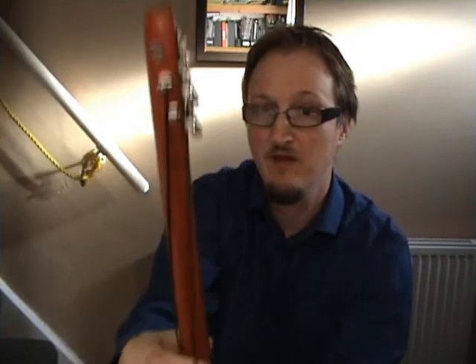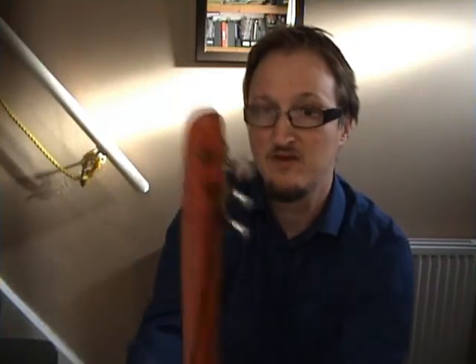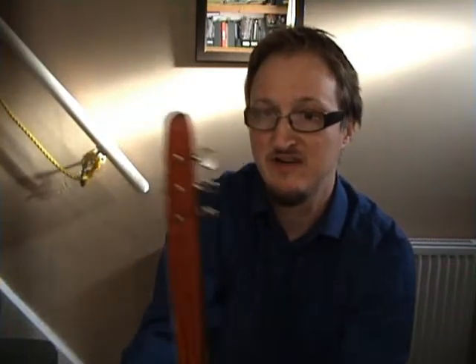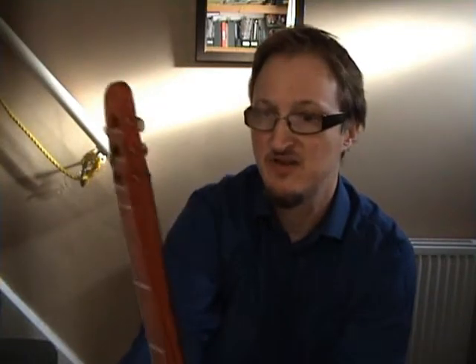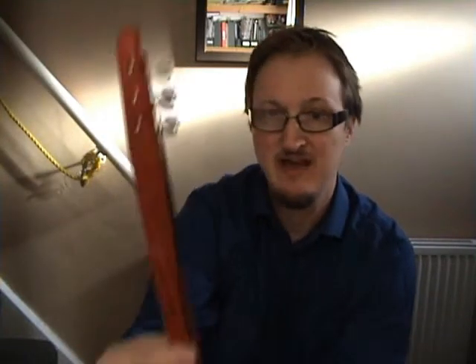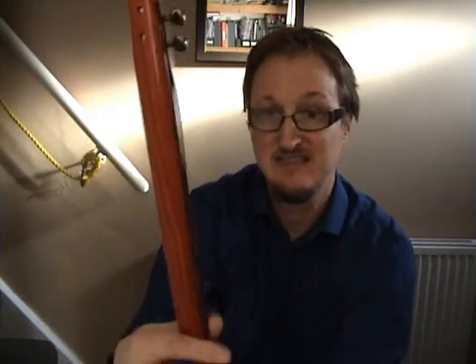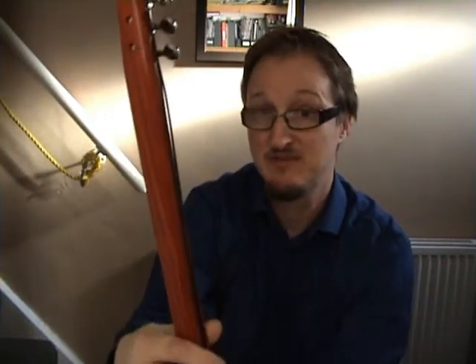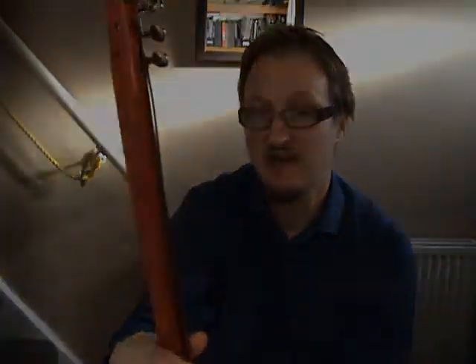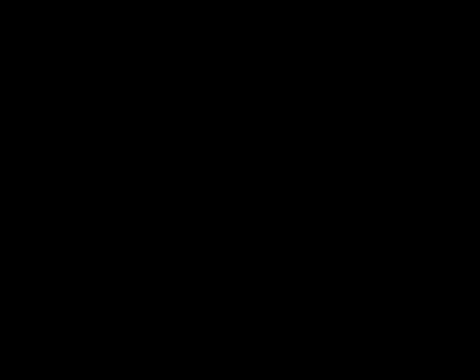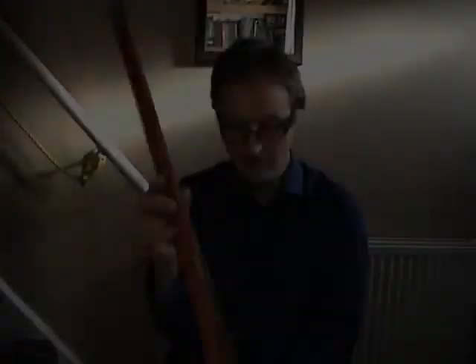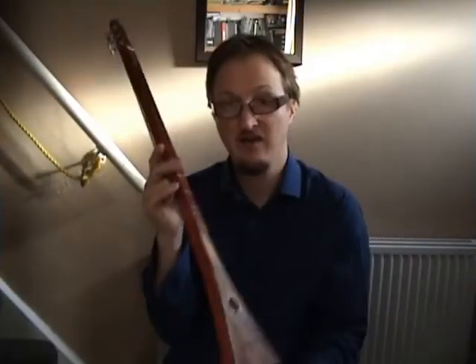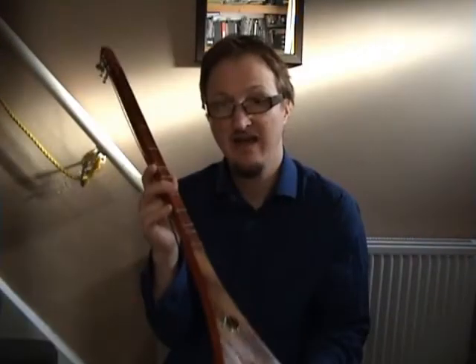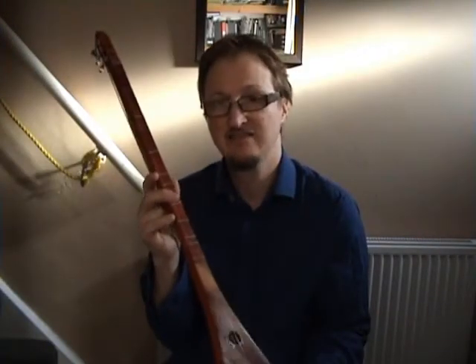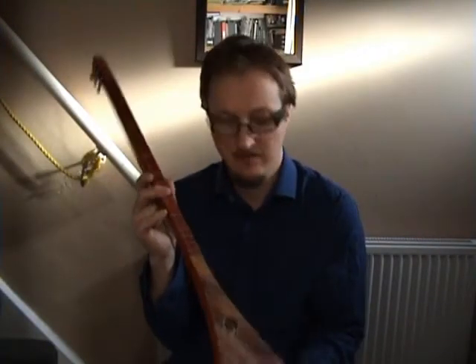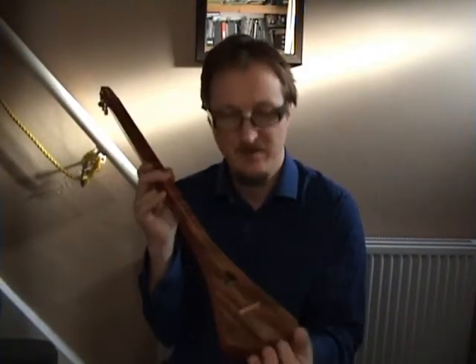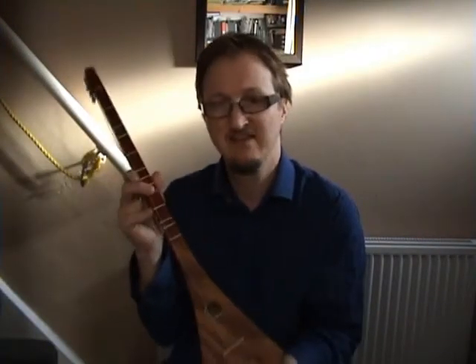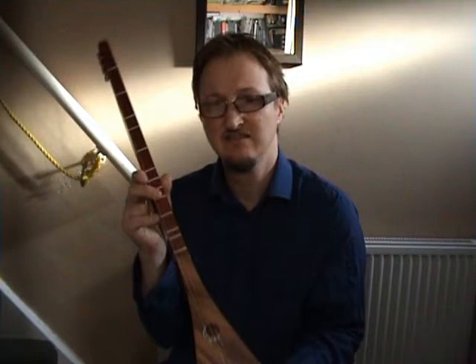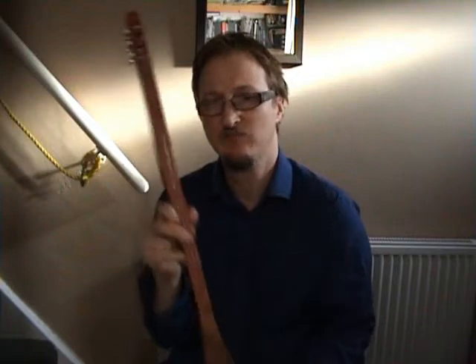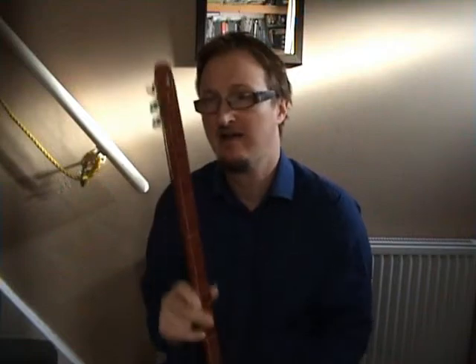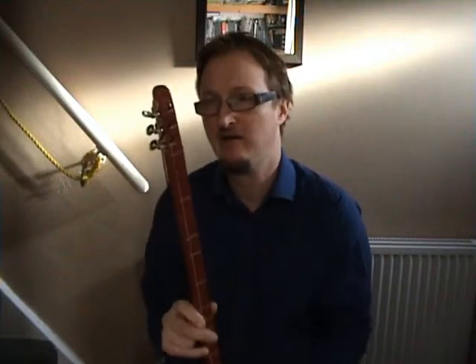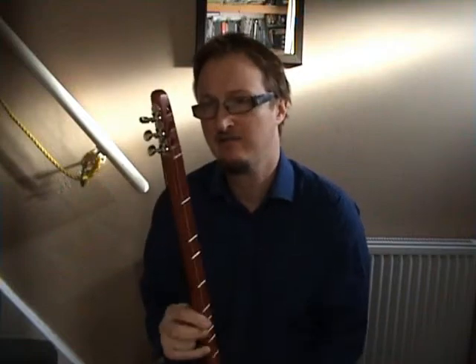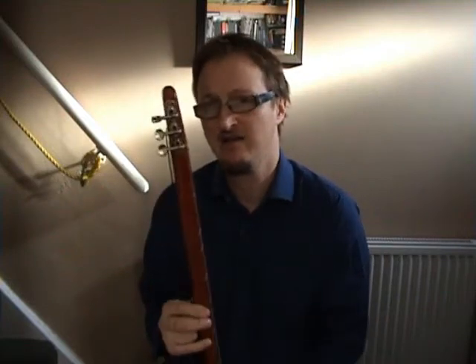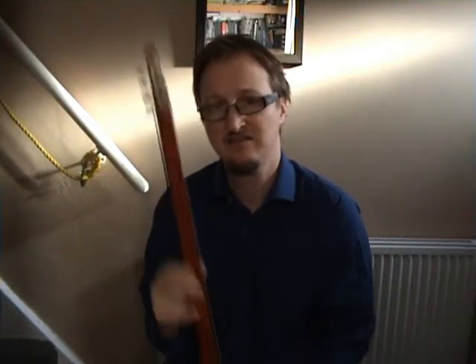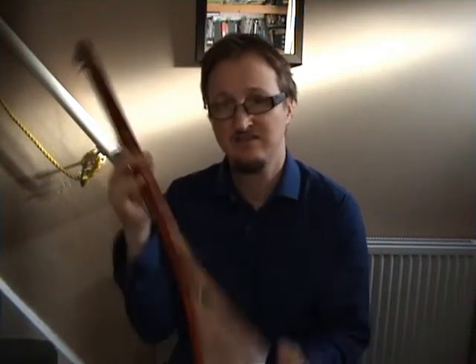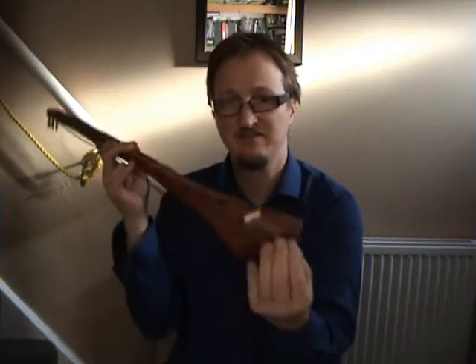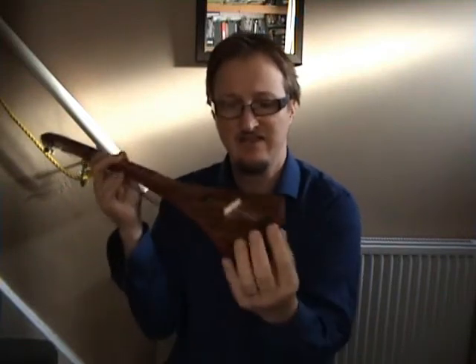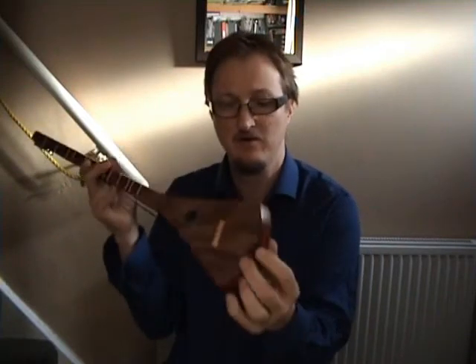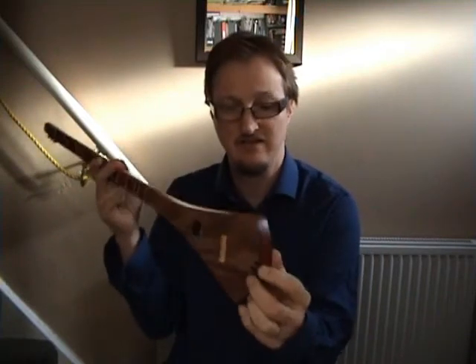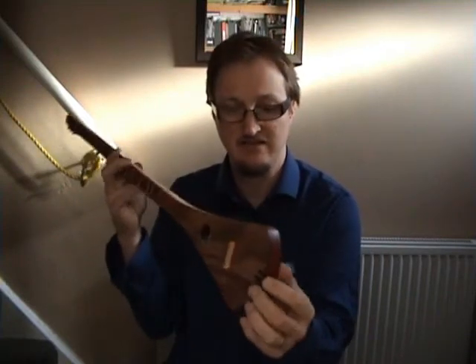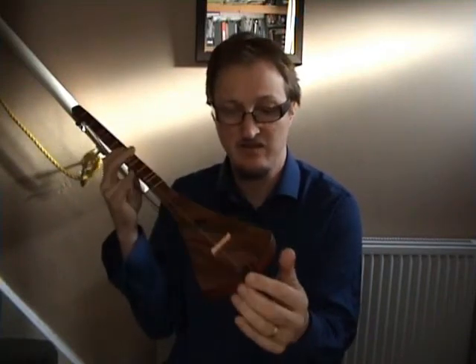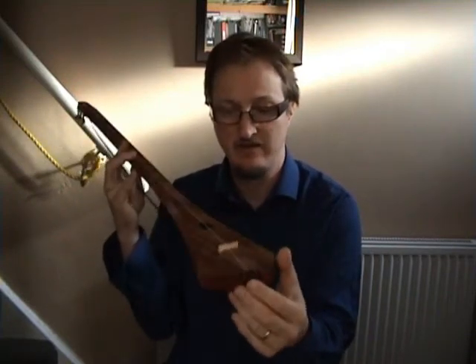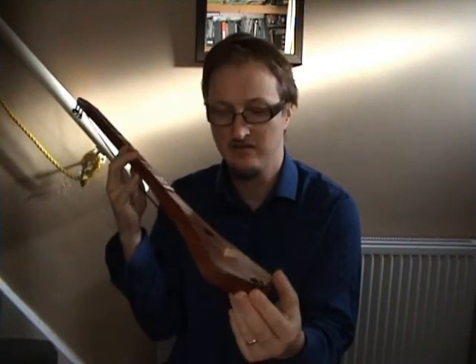Overall, it's a very streamlined, simple design. It's very light. It's very resonant. It's quite loud — considering the size of the sound box, it's actually quite loud.